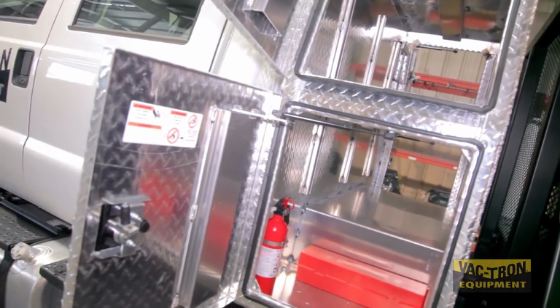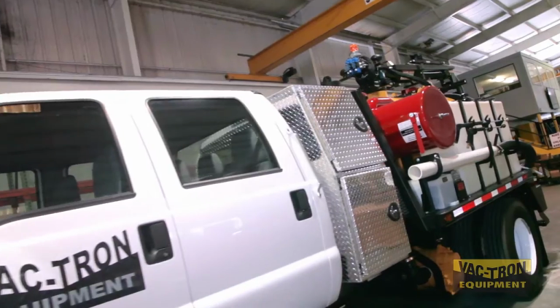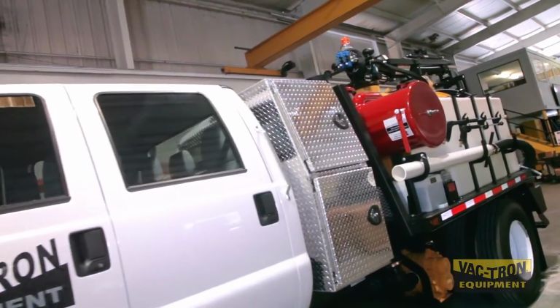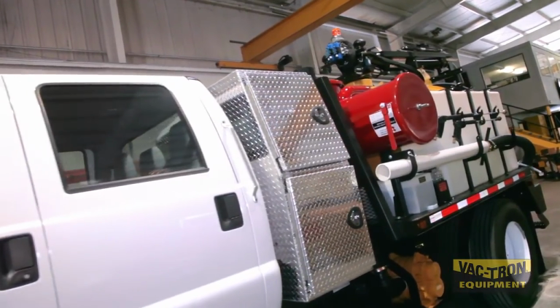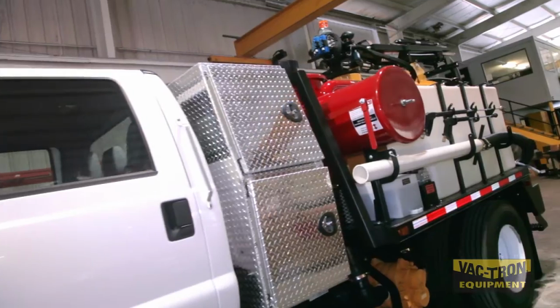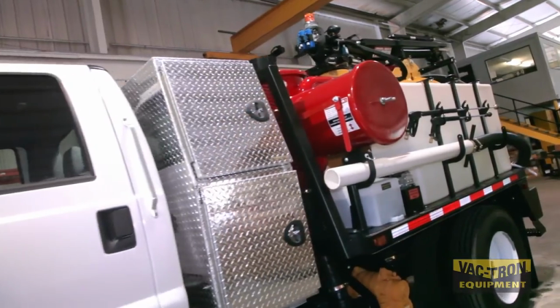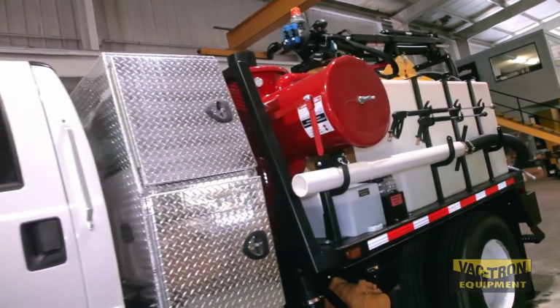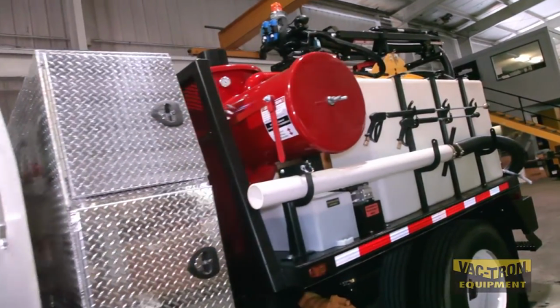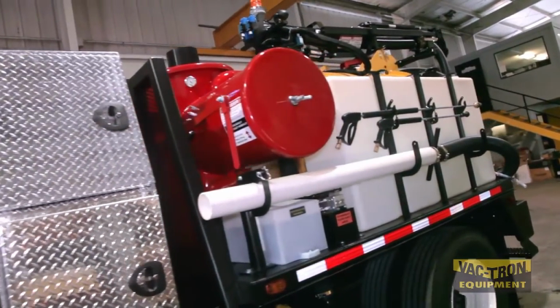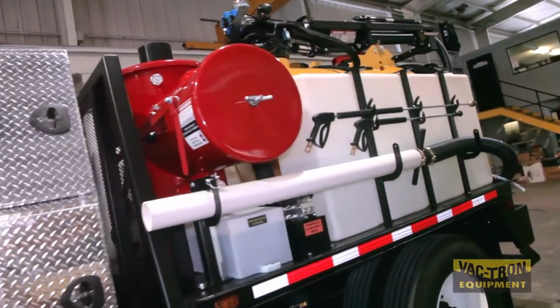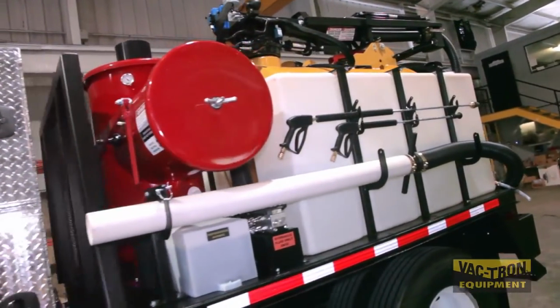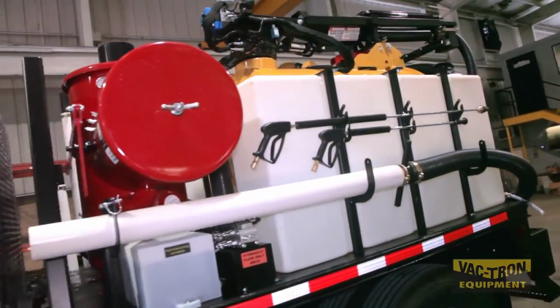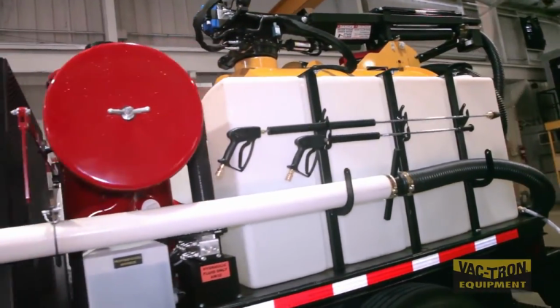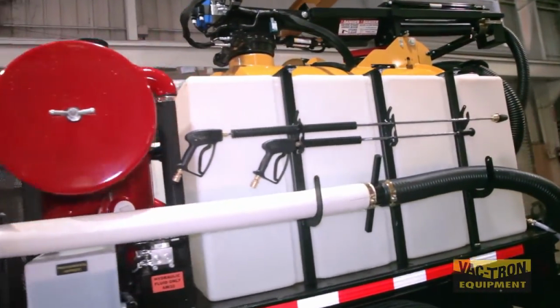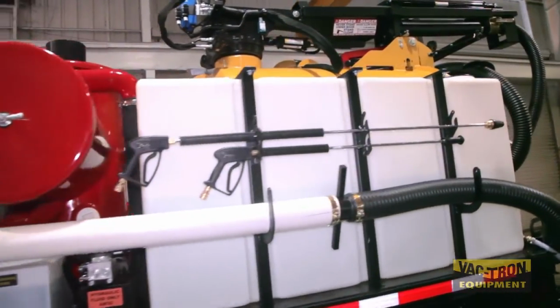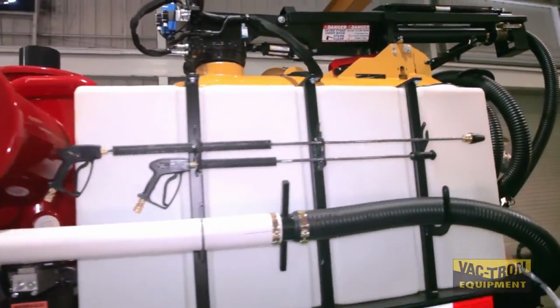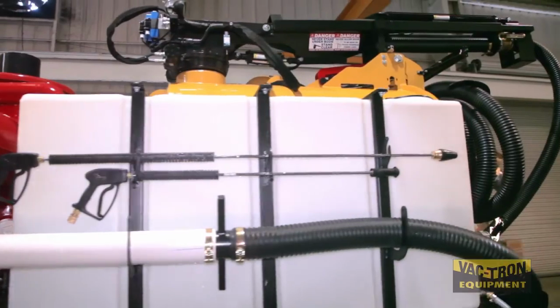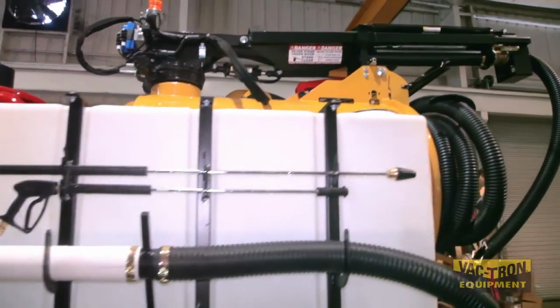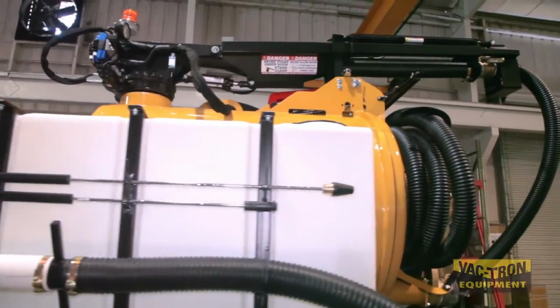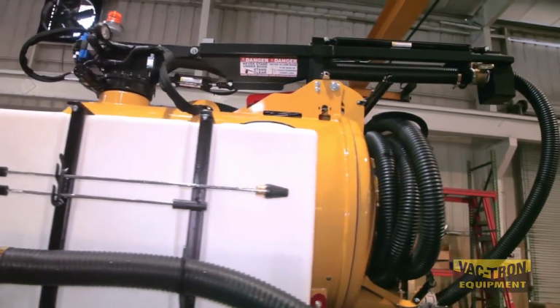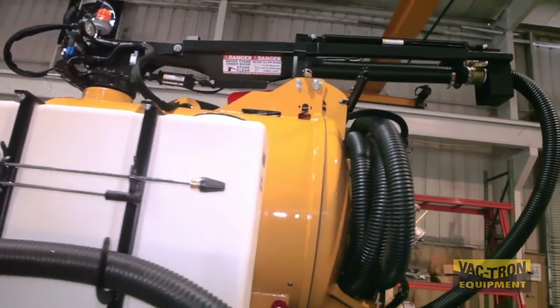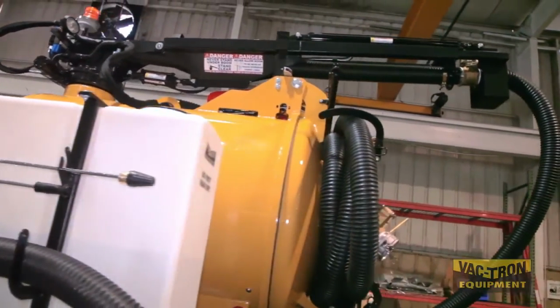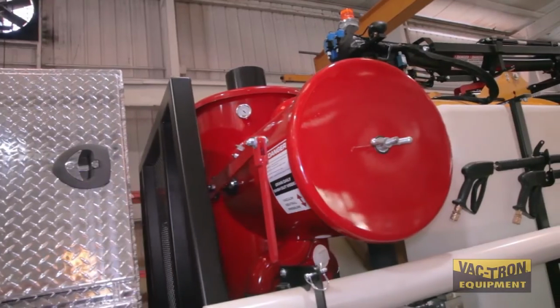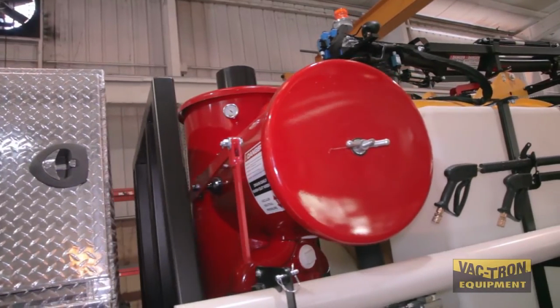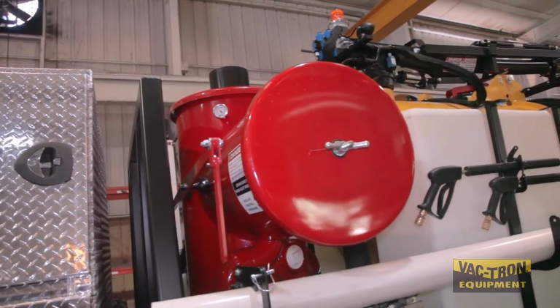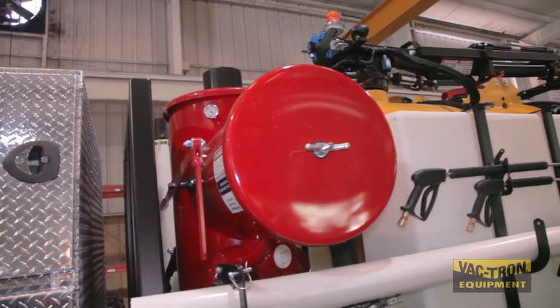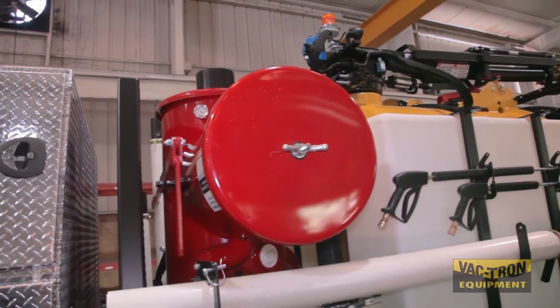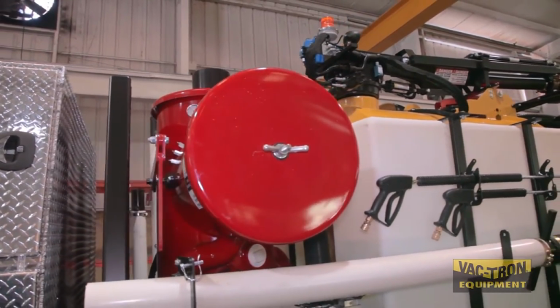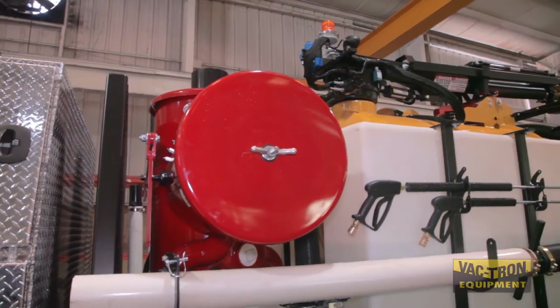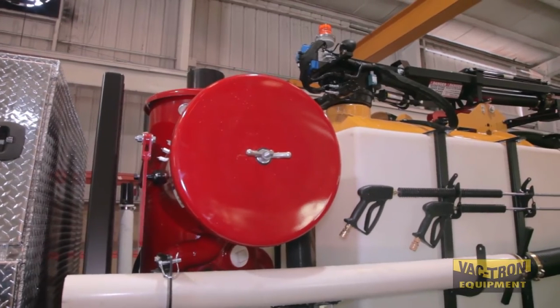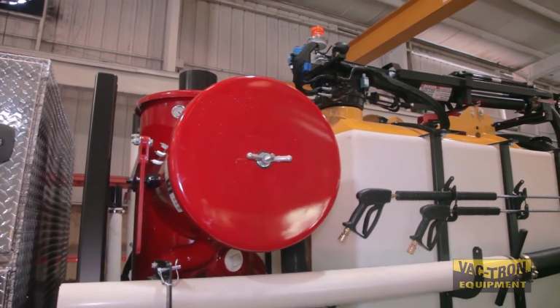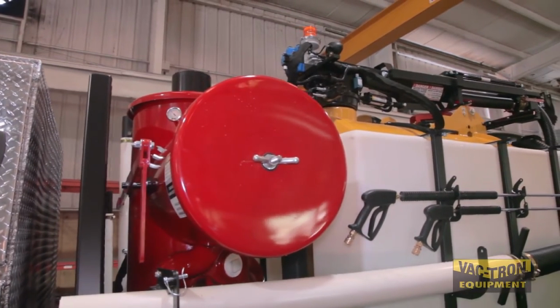The 1000 CFM vacuum pump and high pressure water system are powered from the truck's PTO system. Vactron's patented Big Red filtration system is standard equipped.